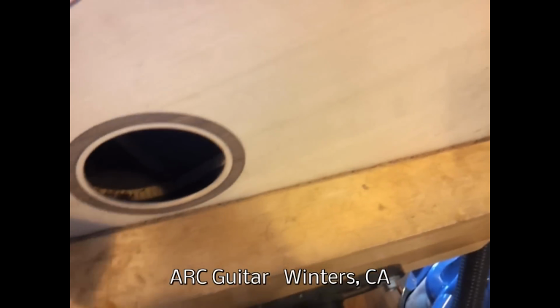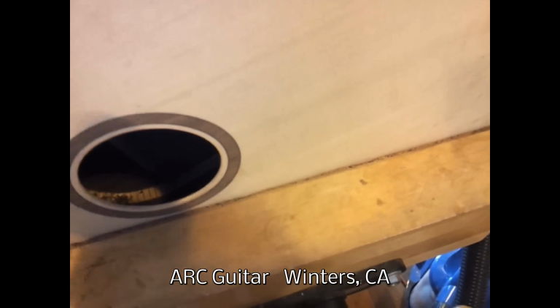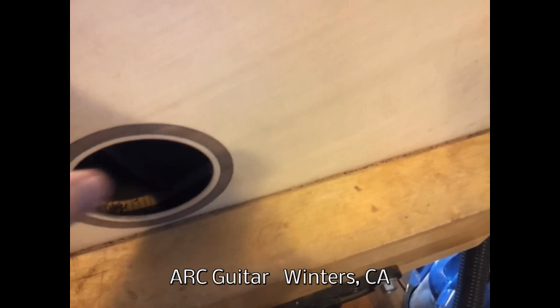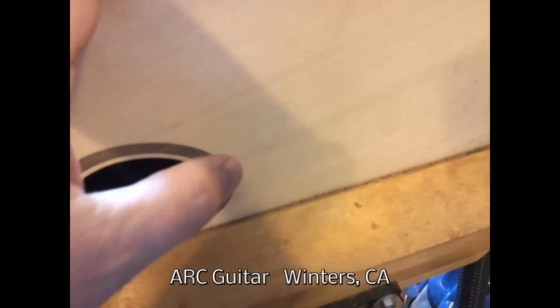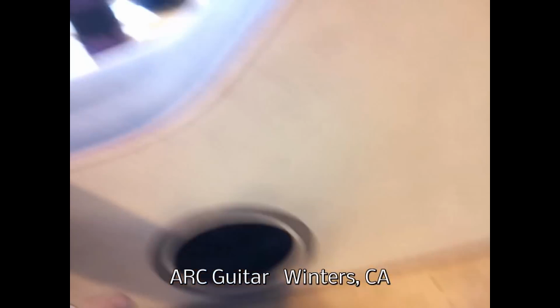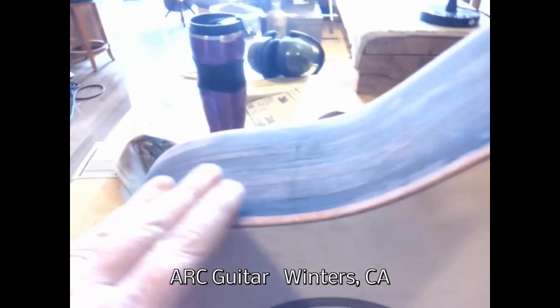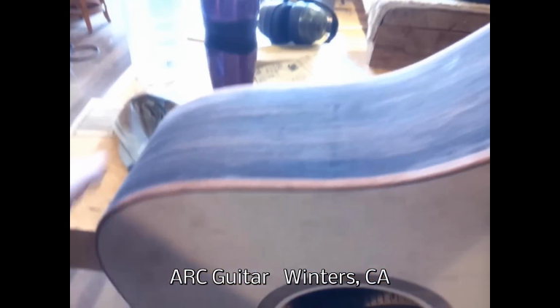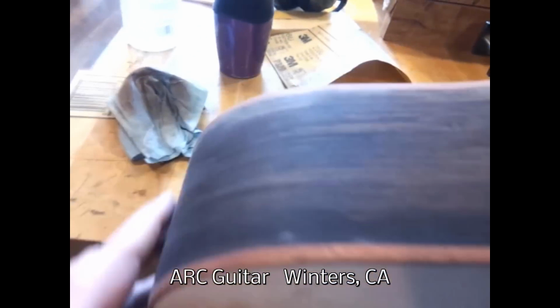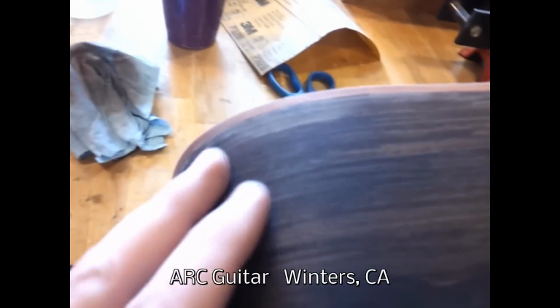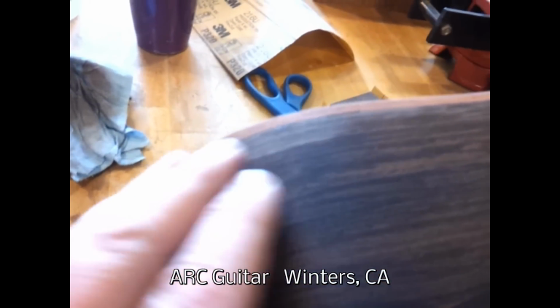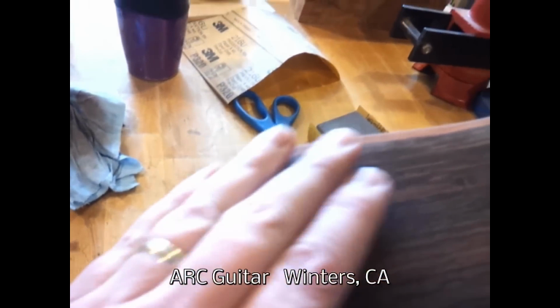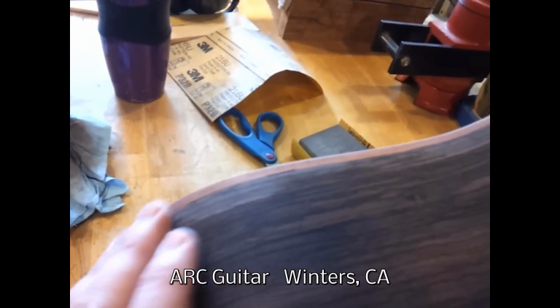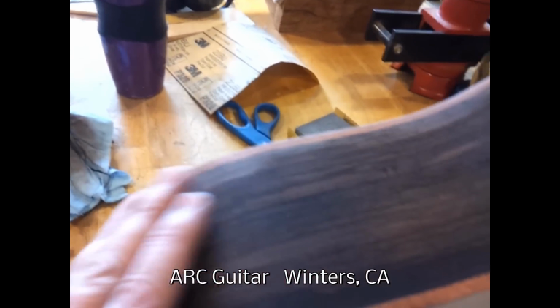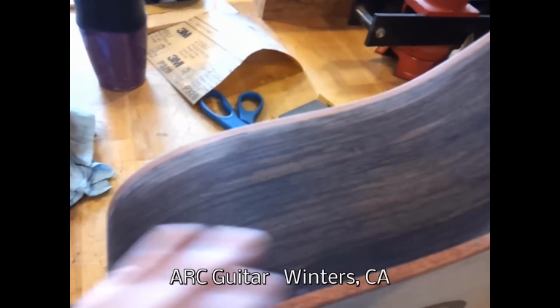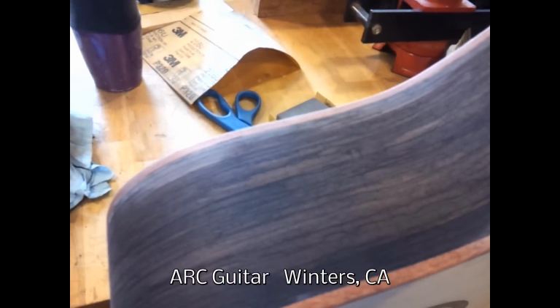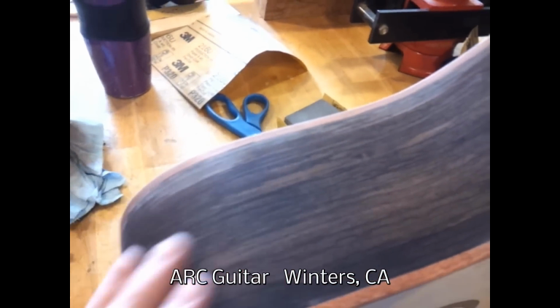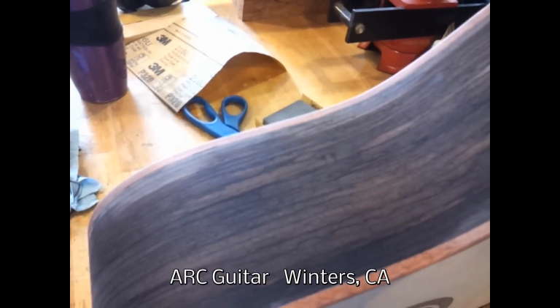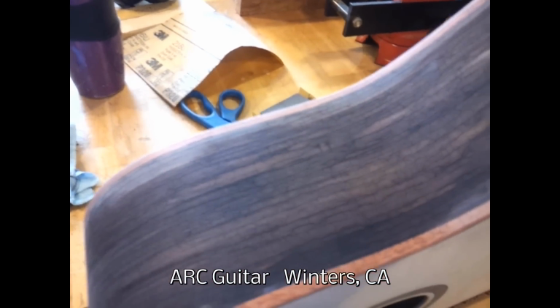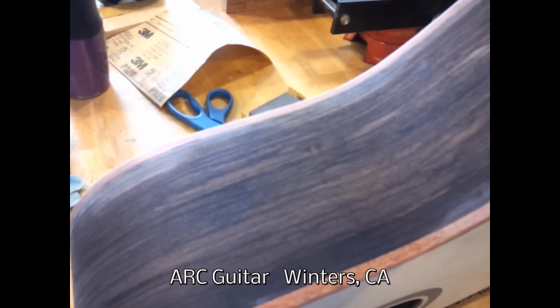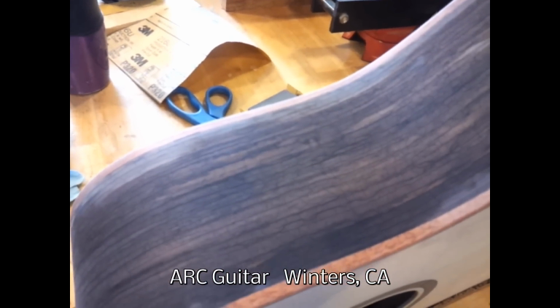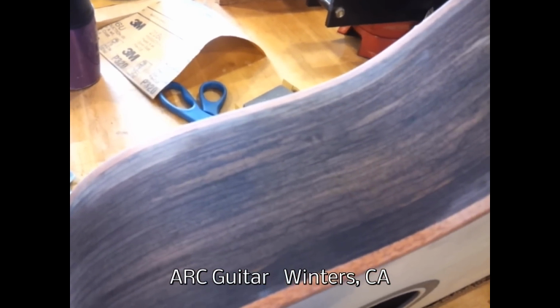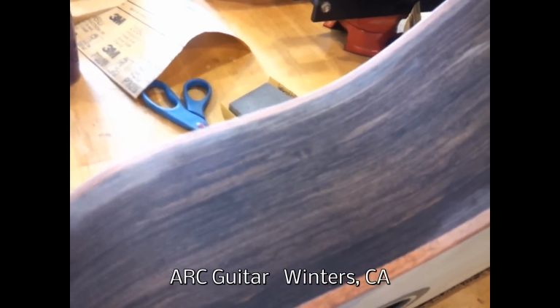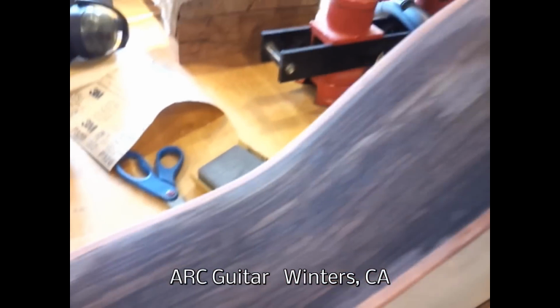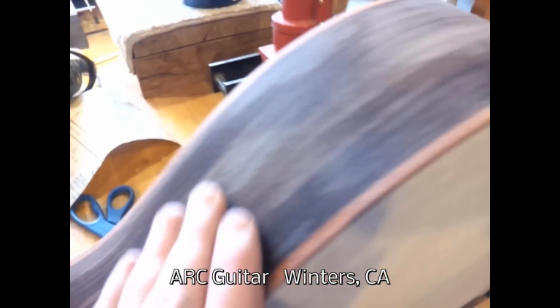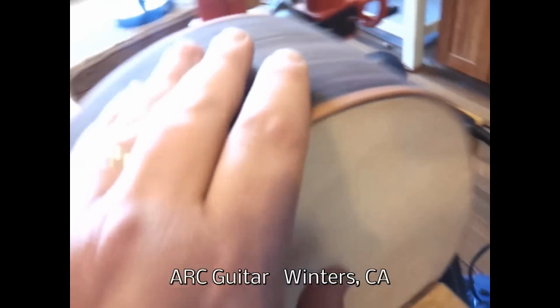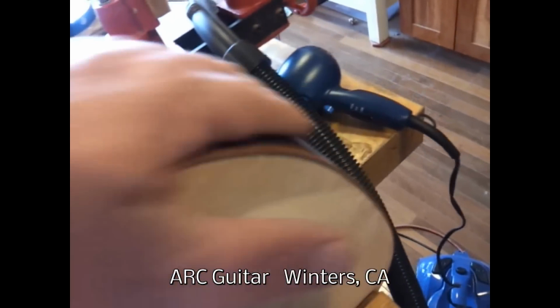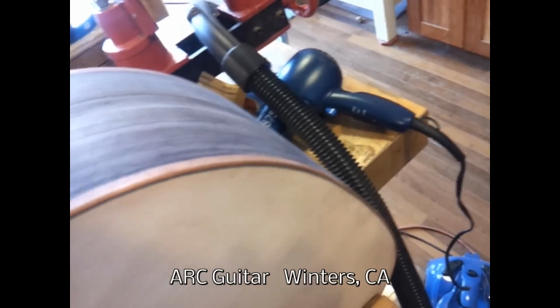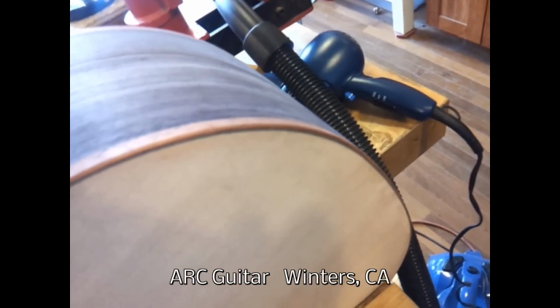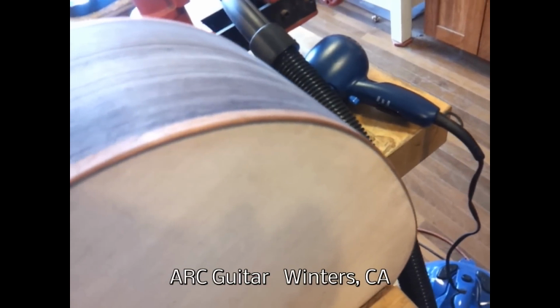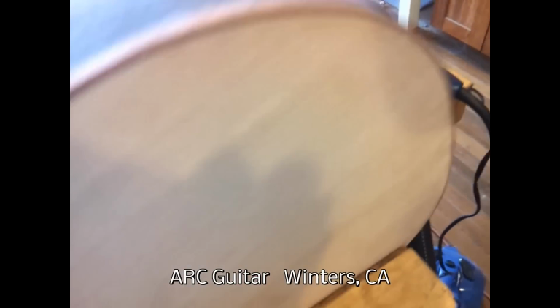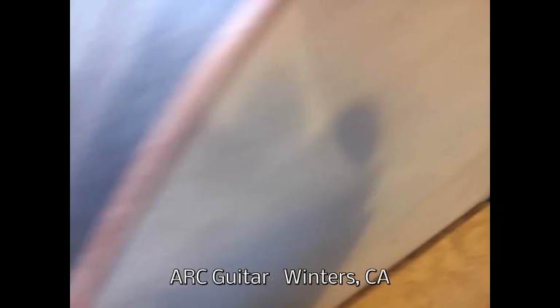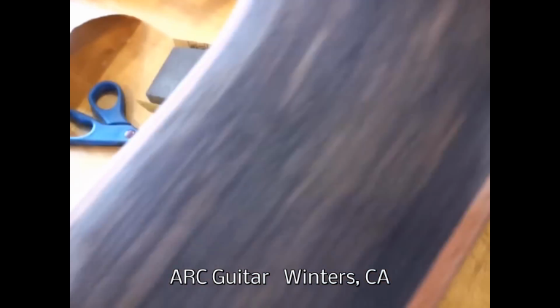We'll sand these little whiskers off of it right here, and then we'll do it again at 220, then at 320, then at 400.